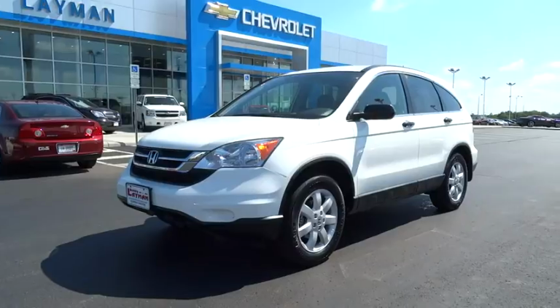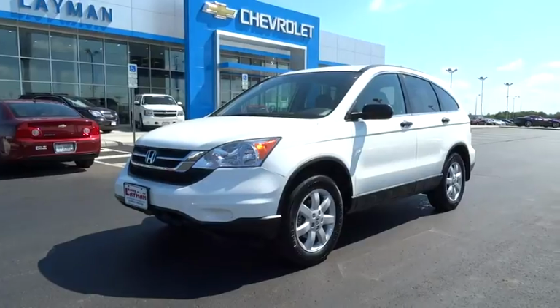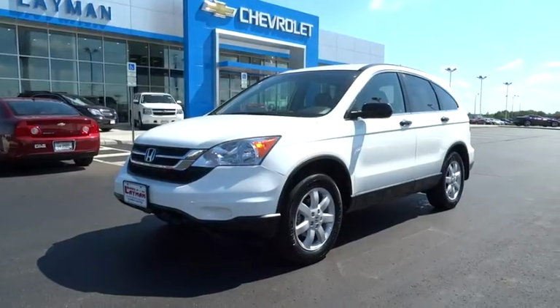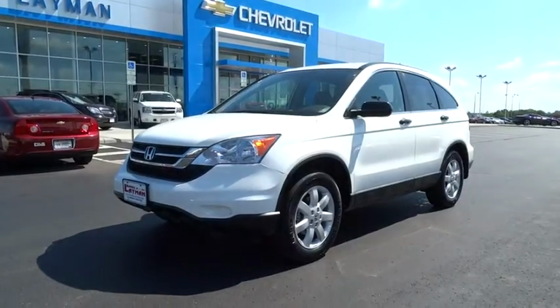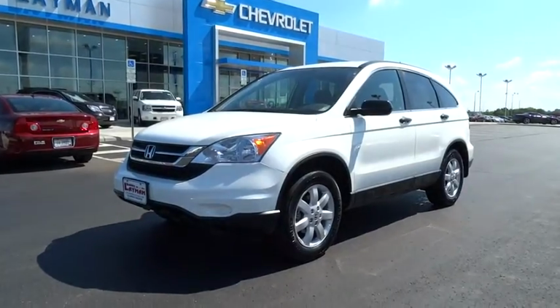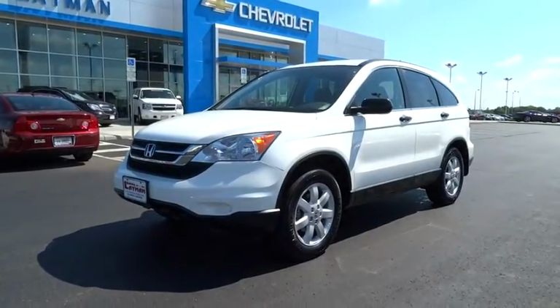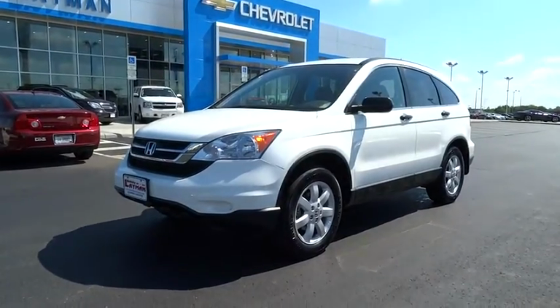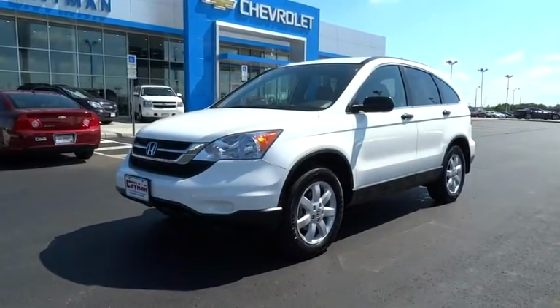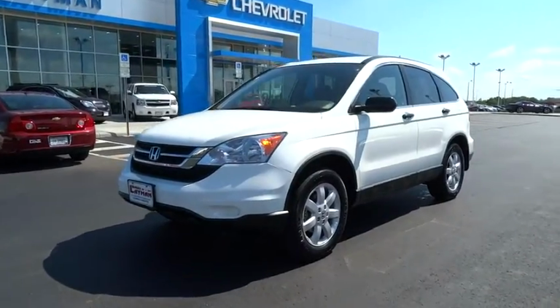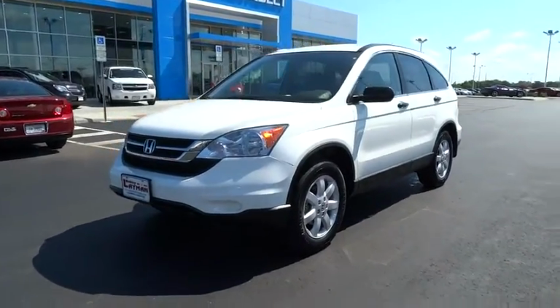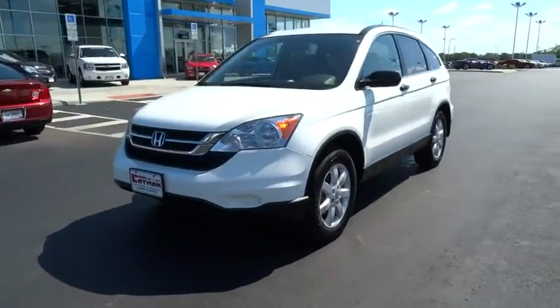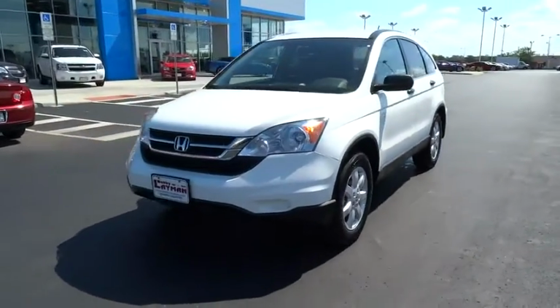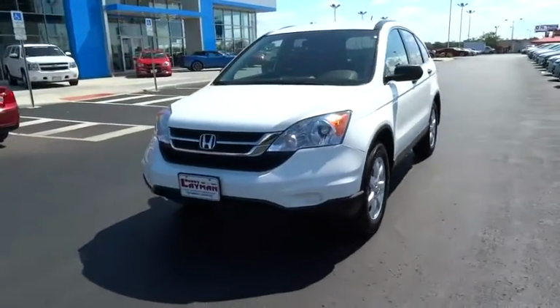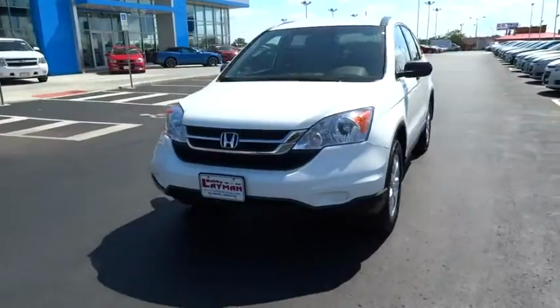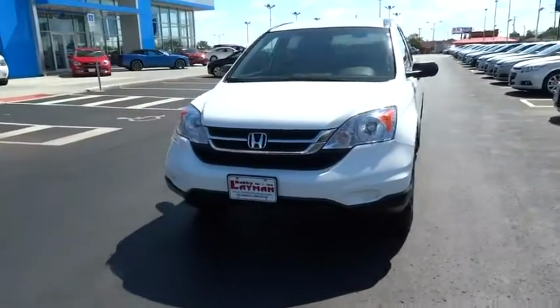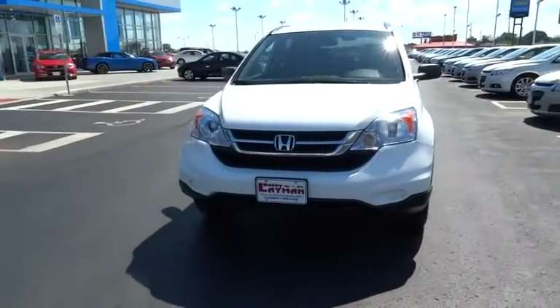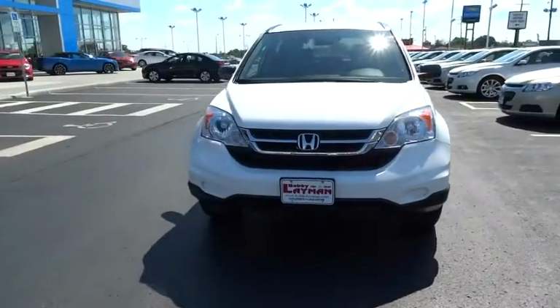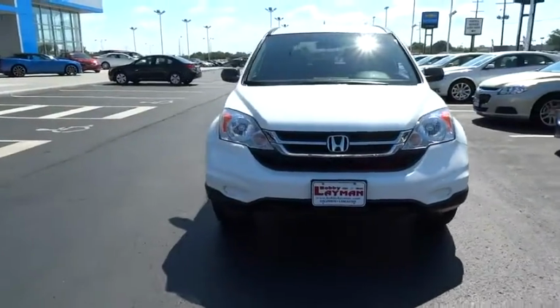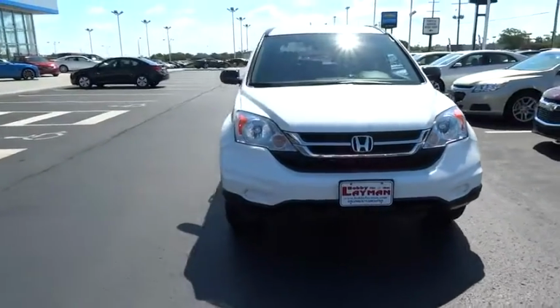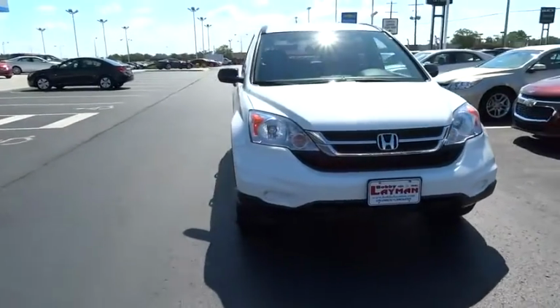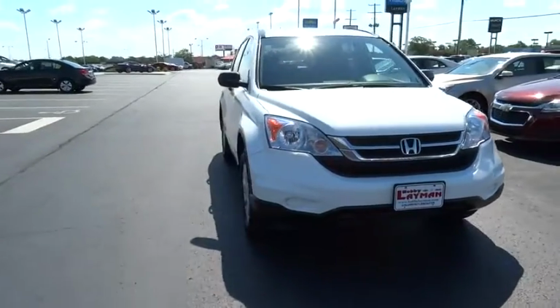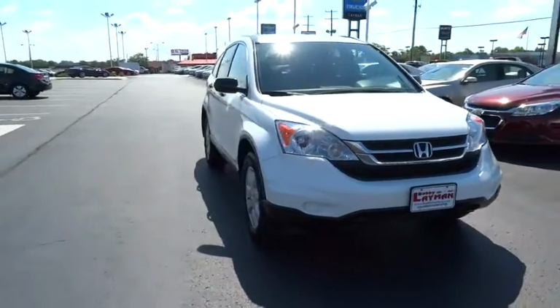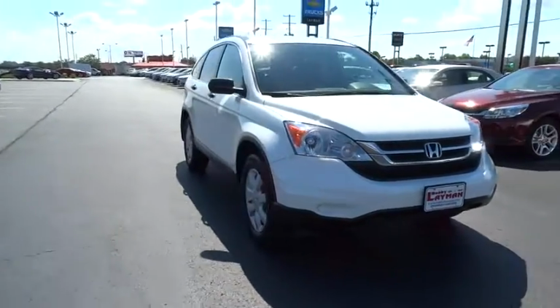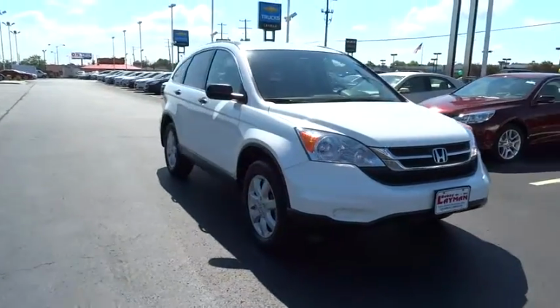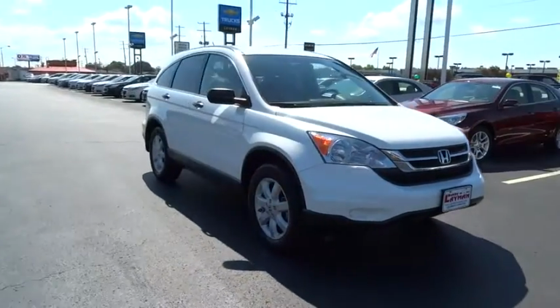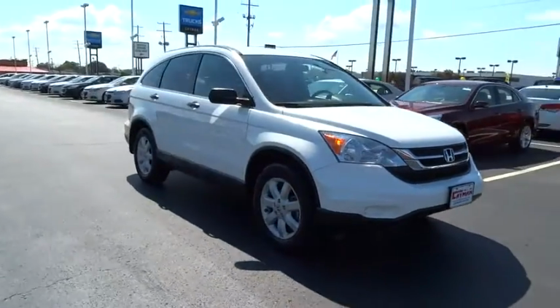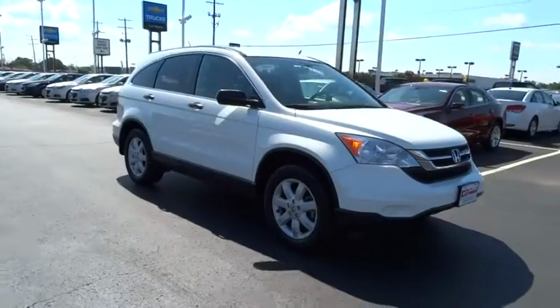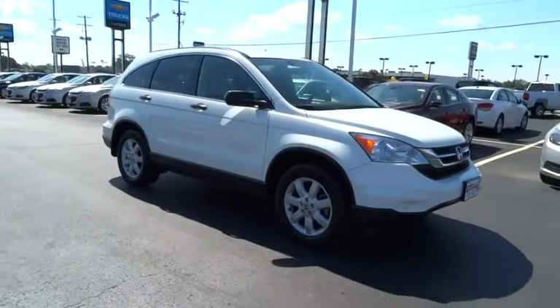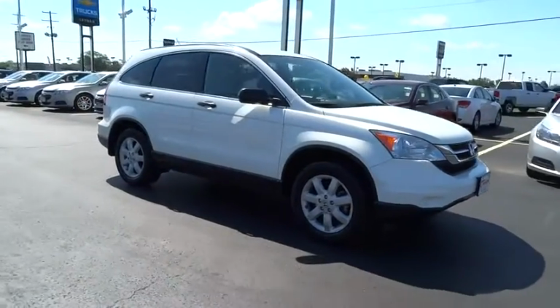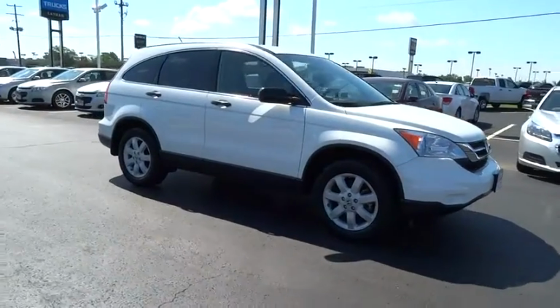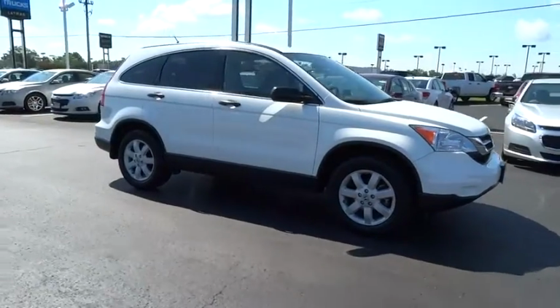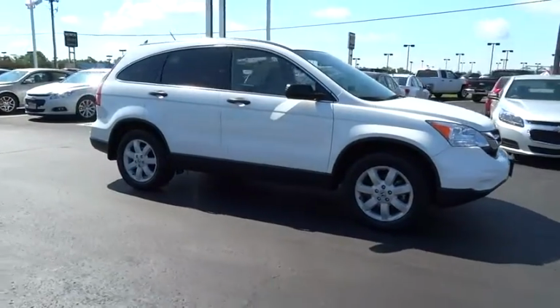2011 CR-V — a top recommended vehicle because of its car-like driving manners, good value, cool technology, and comfy interior, and is priced below $20,000.